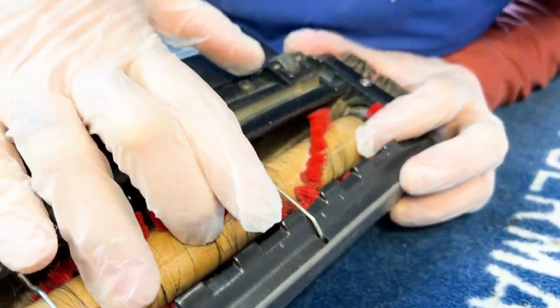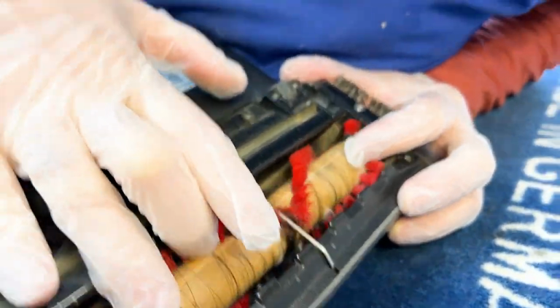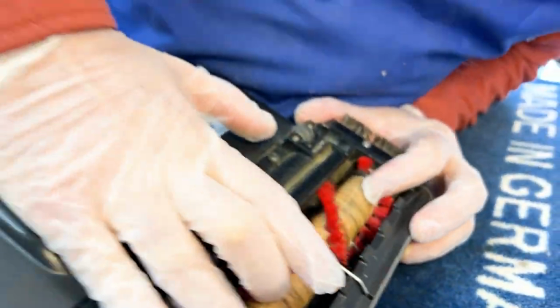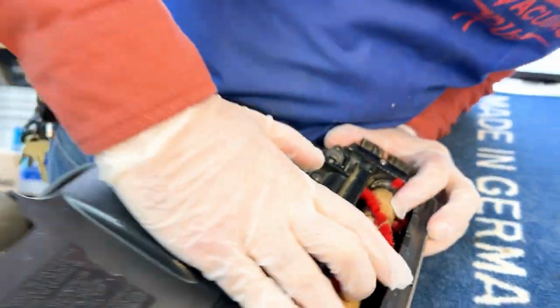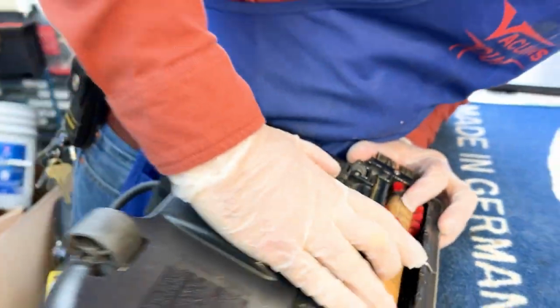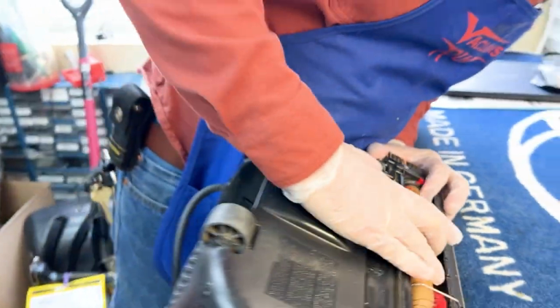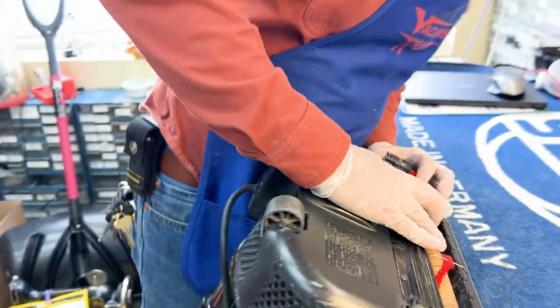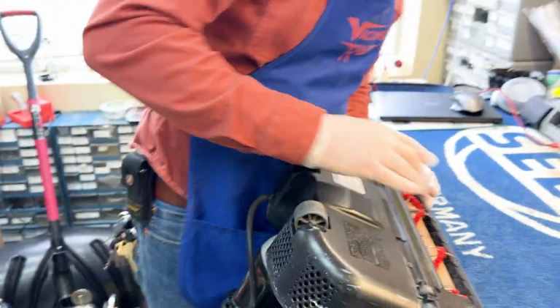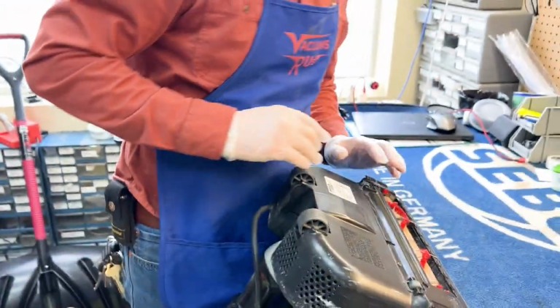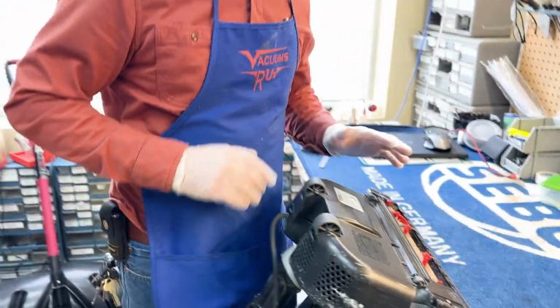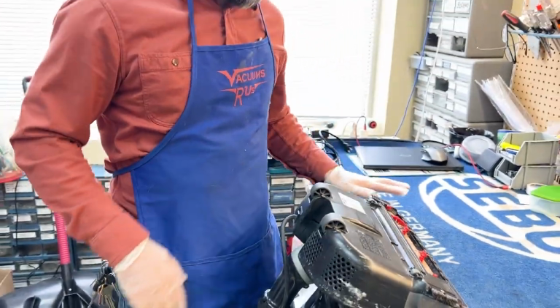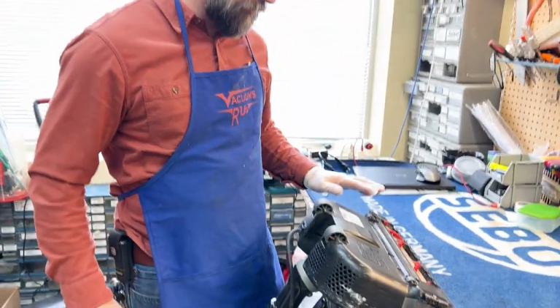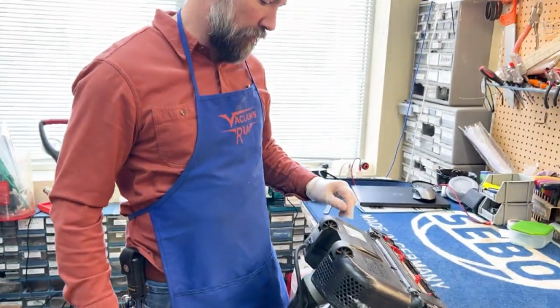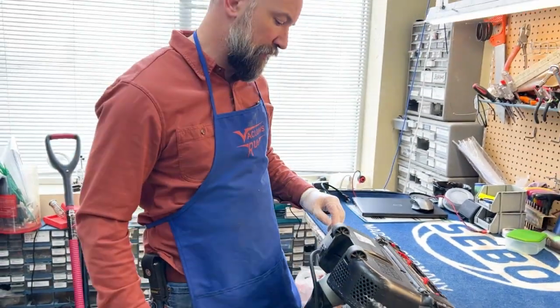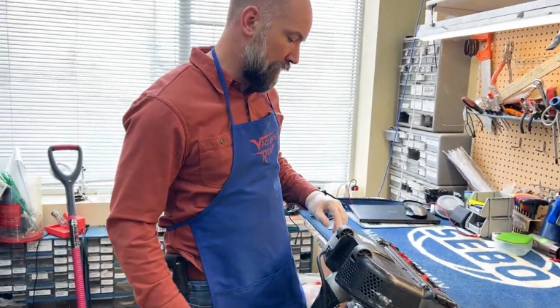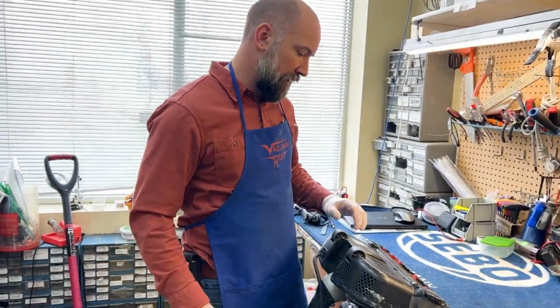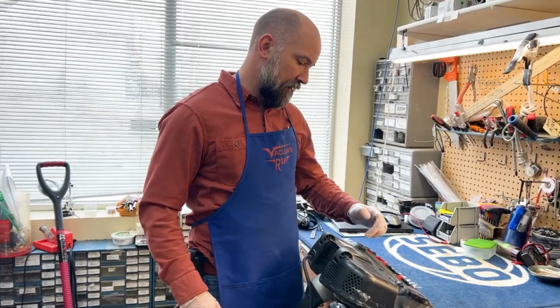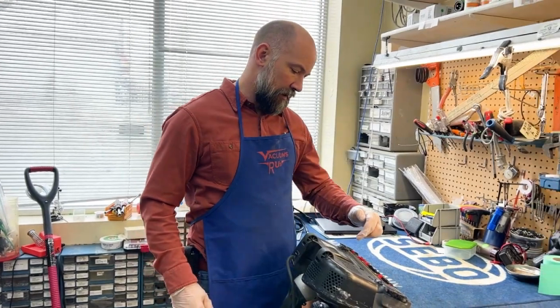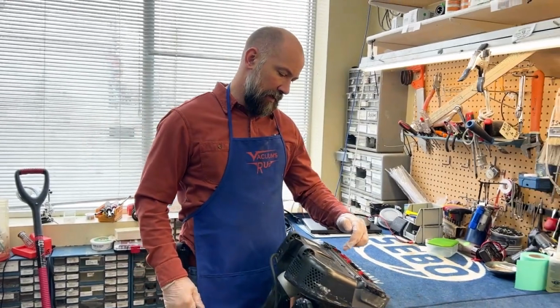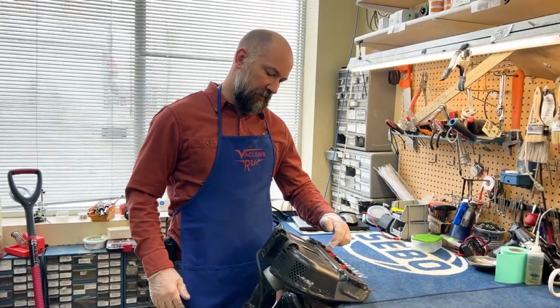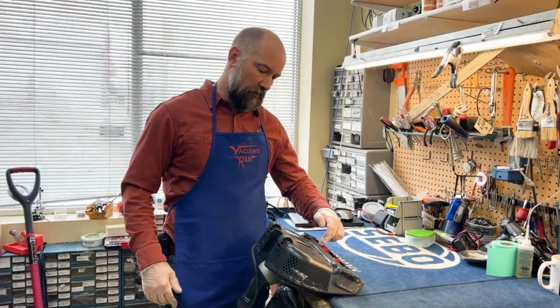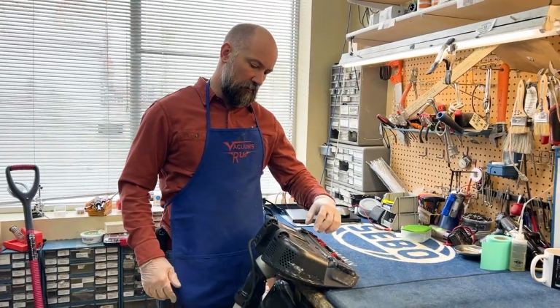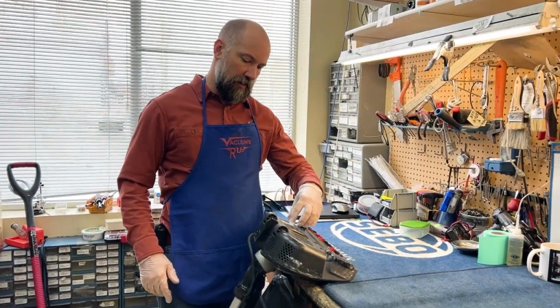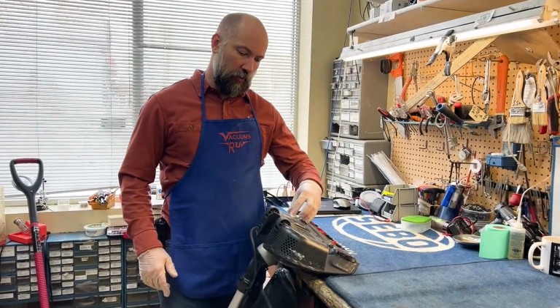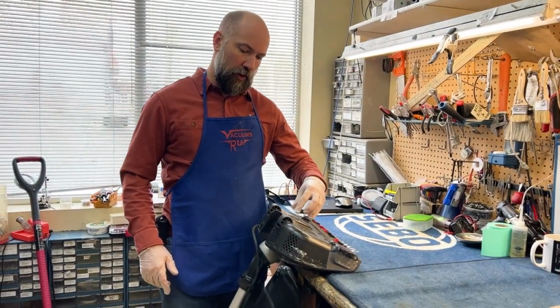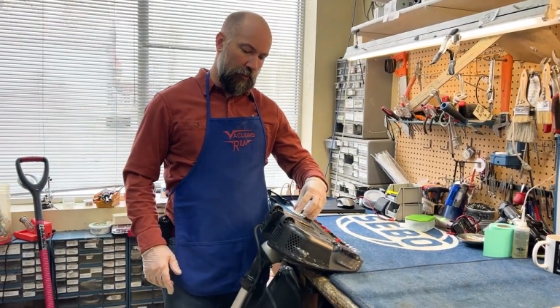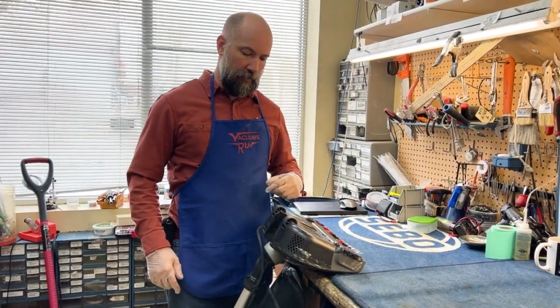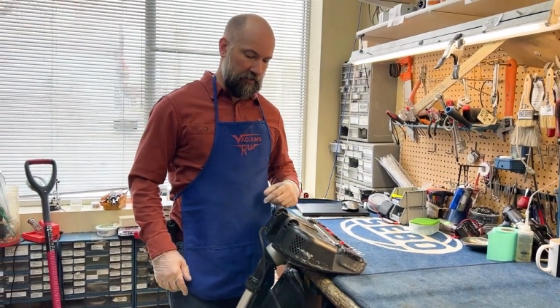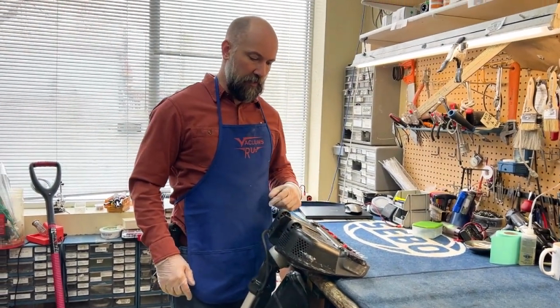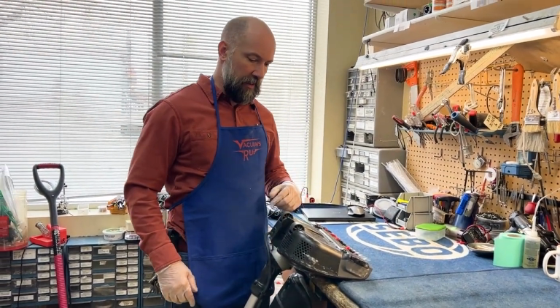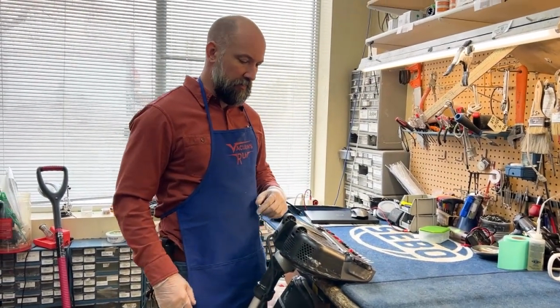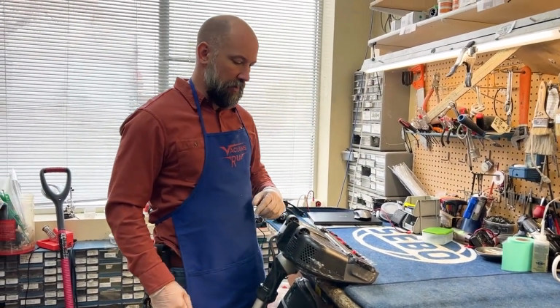This machine has had some serious use on it — looks like a little bit of wet pickup. I don't see a clog right there, but we're going to open it up and see if we can get to it.